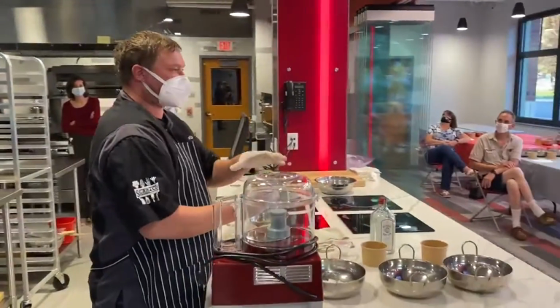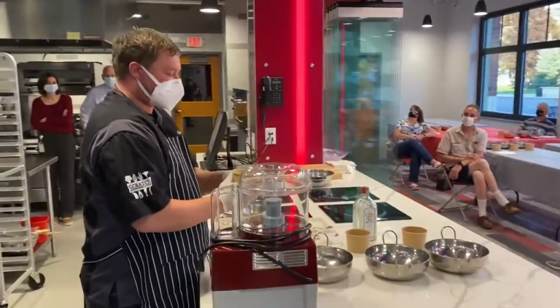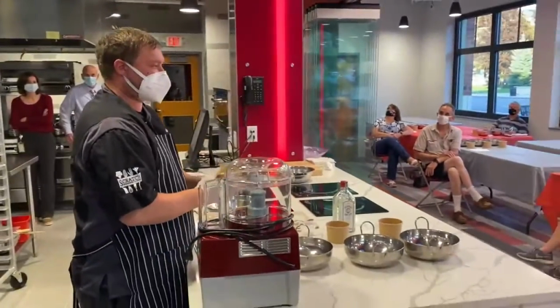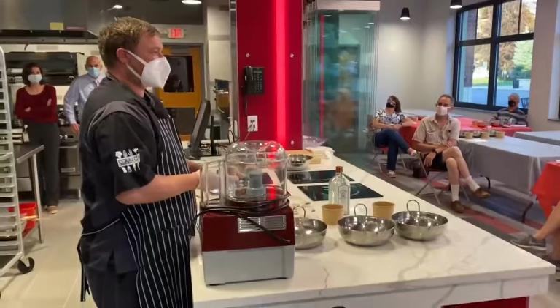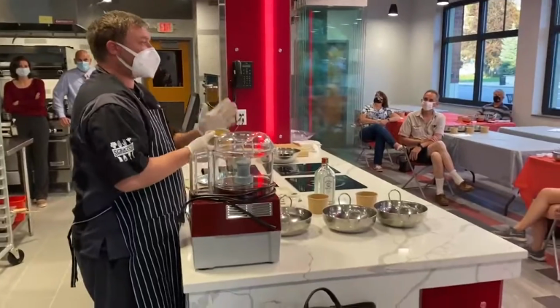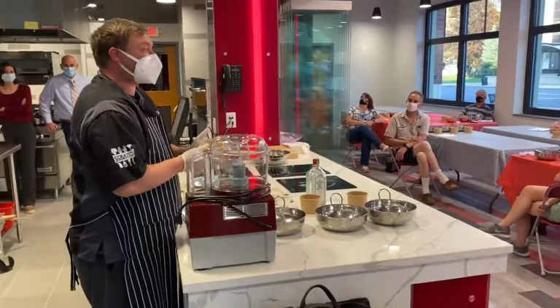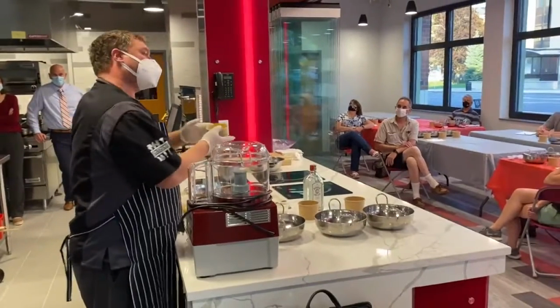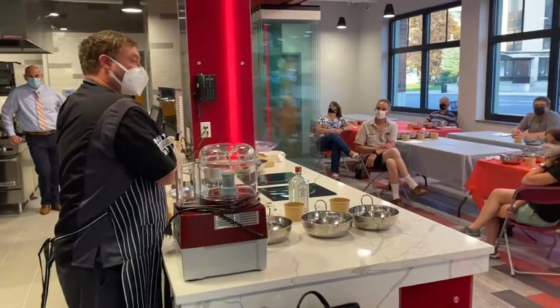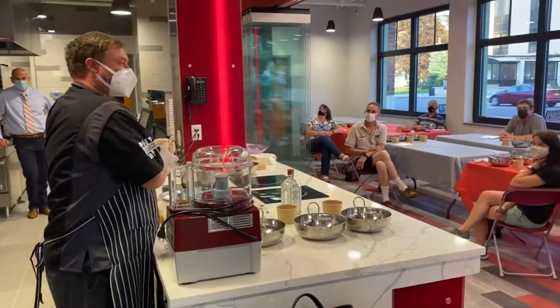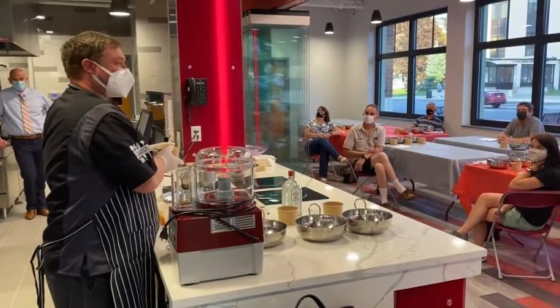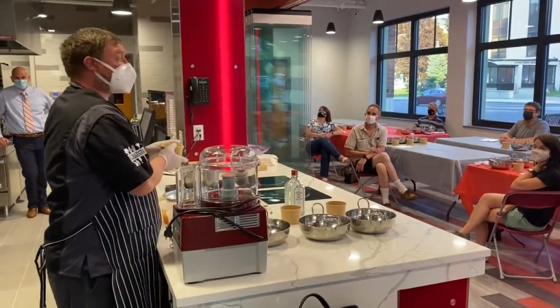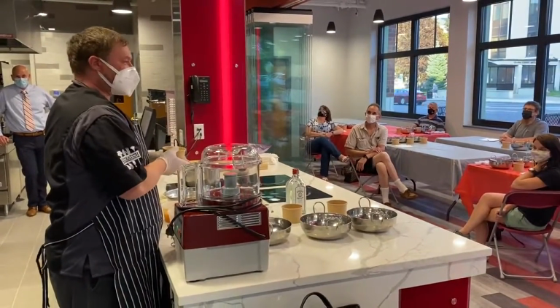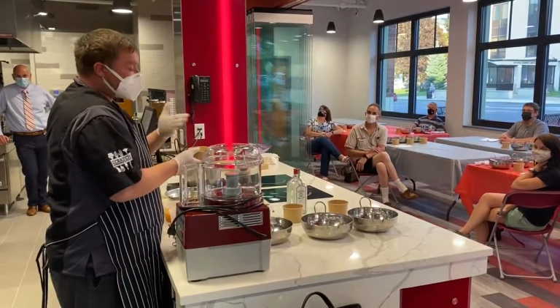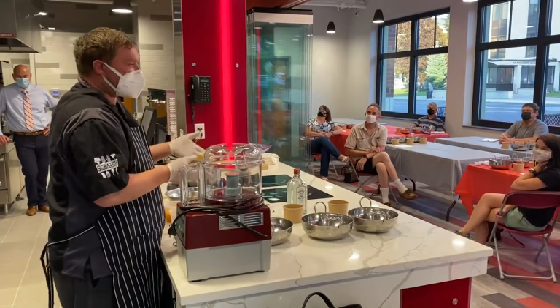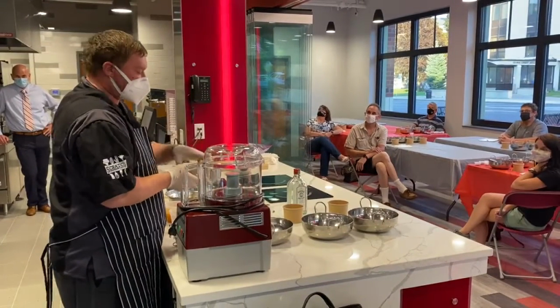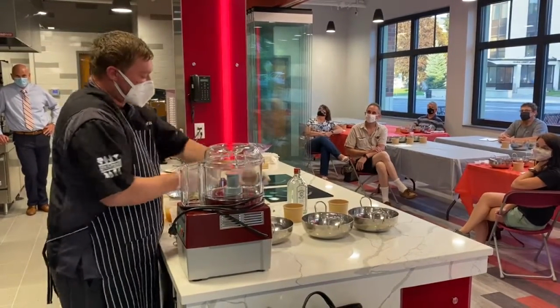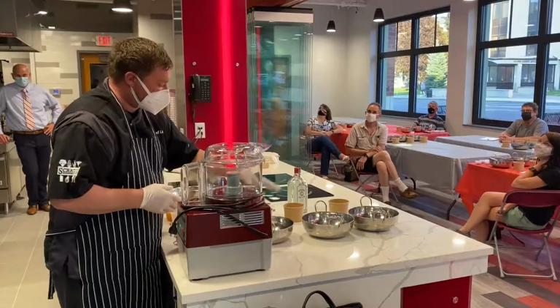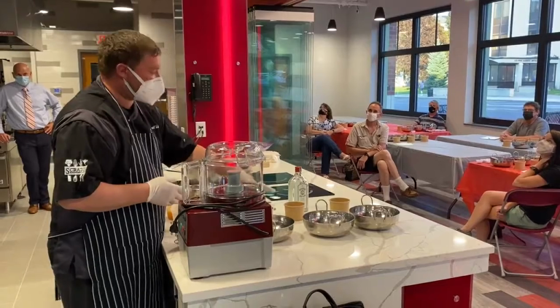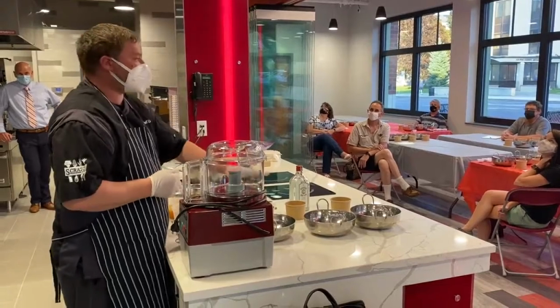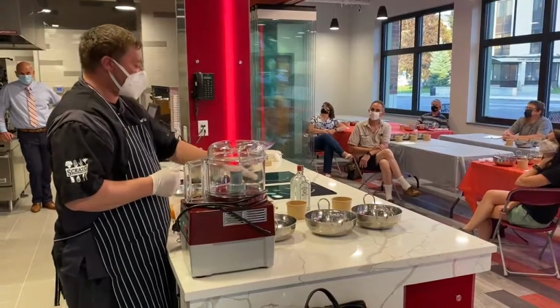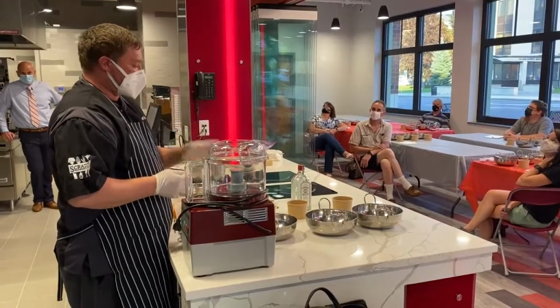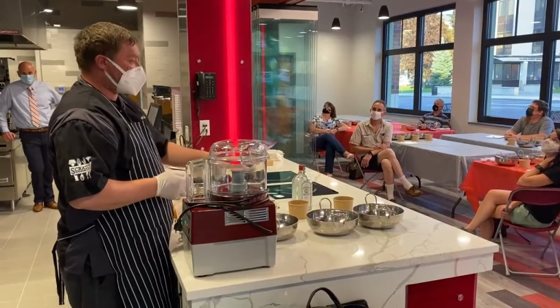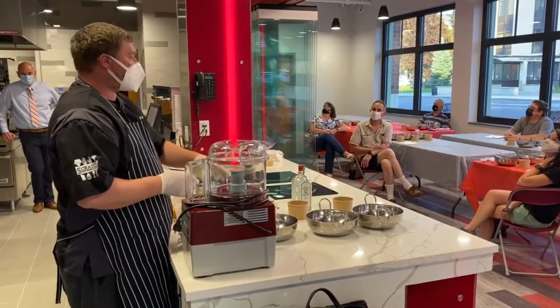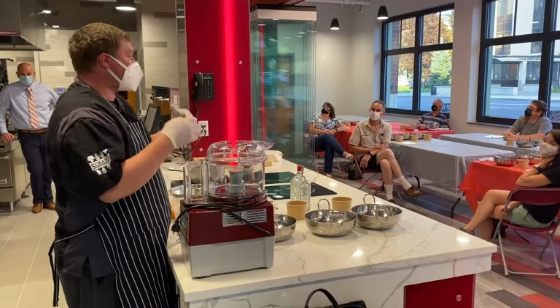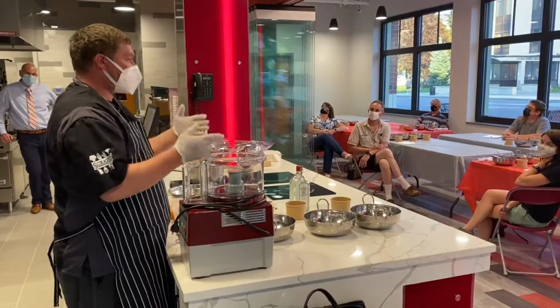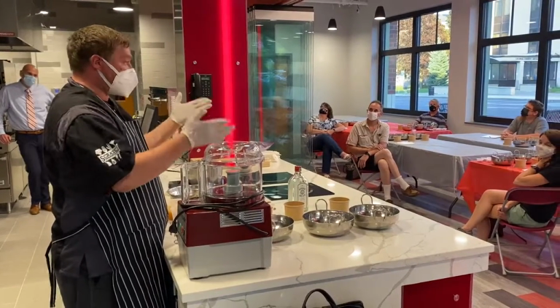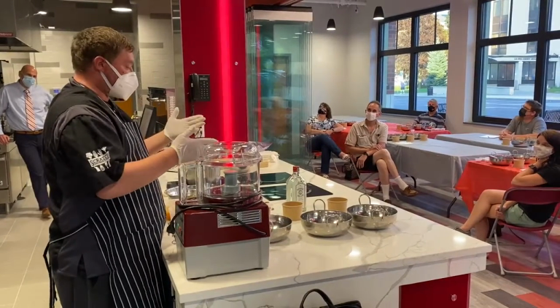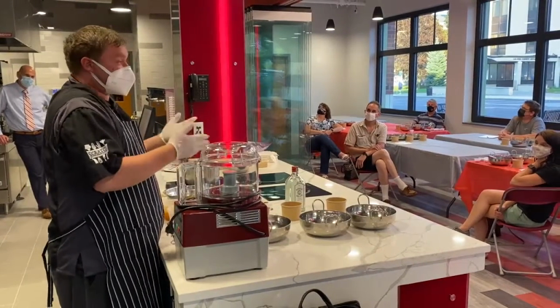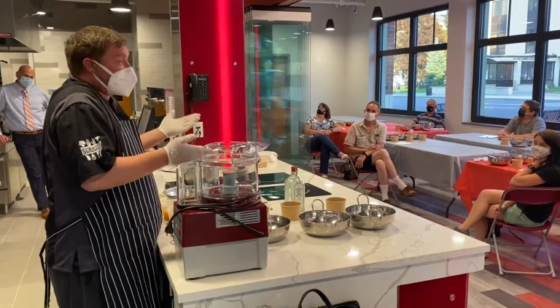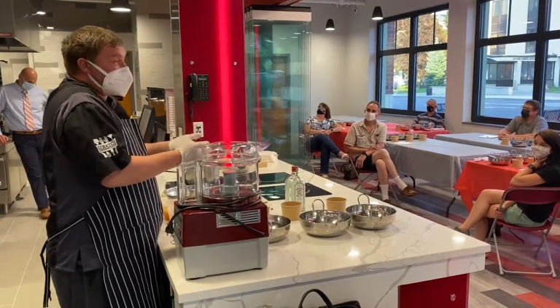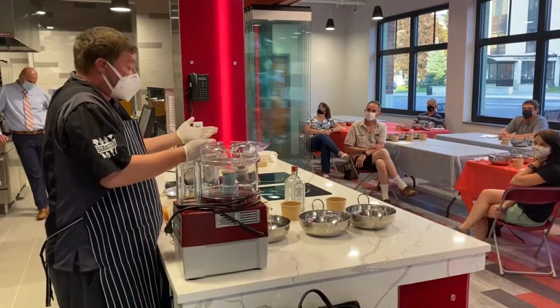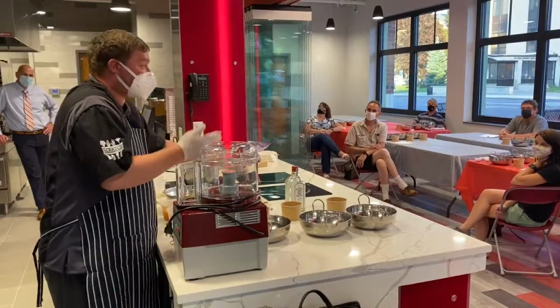Traditionally when you make yours in an ice cream maker, it gives you that nice soft ice cream consistency, and then you put it in the freezer to let it harden up. It's the same idea, and that's how even the big ice cream places make their hard ice cream.